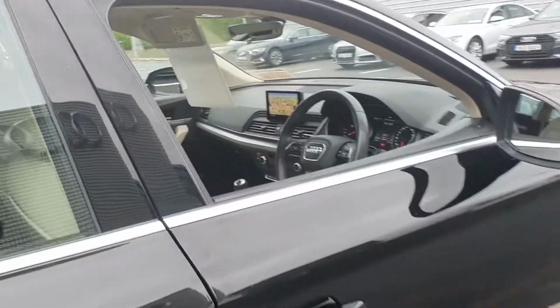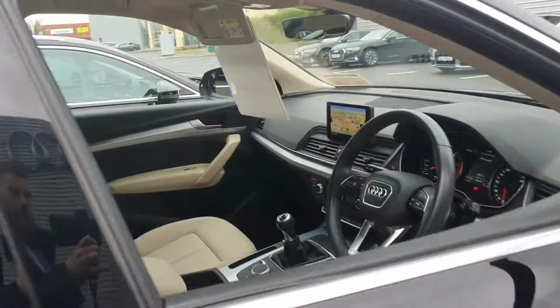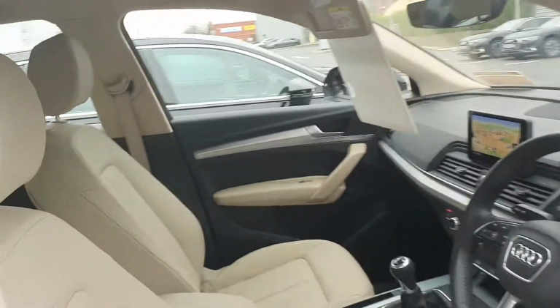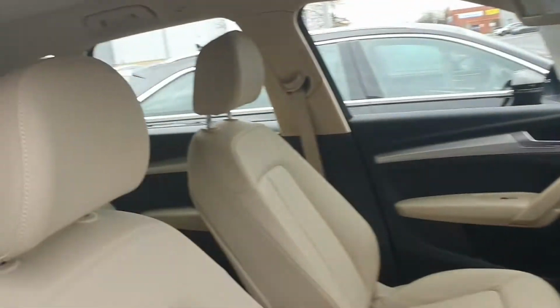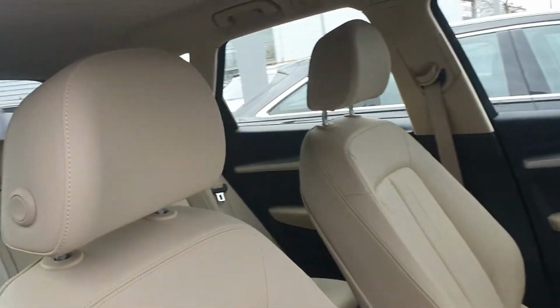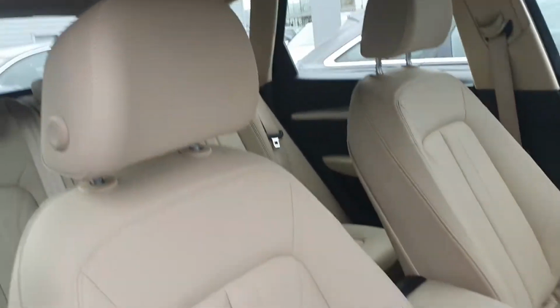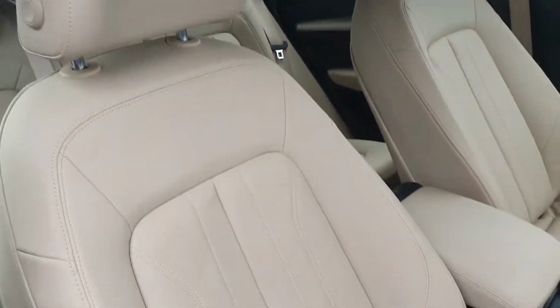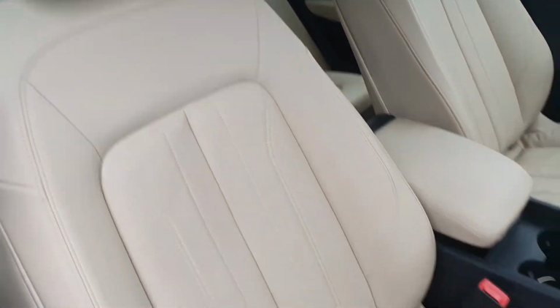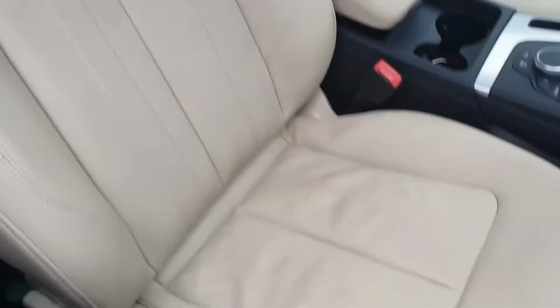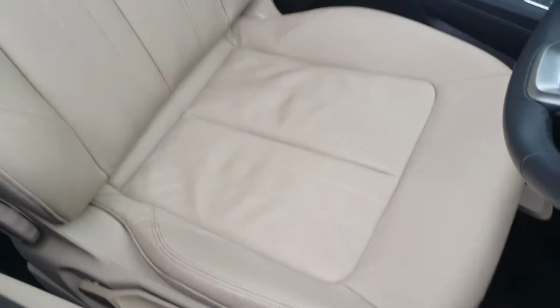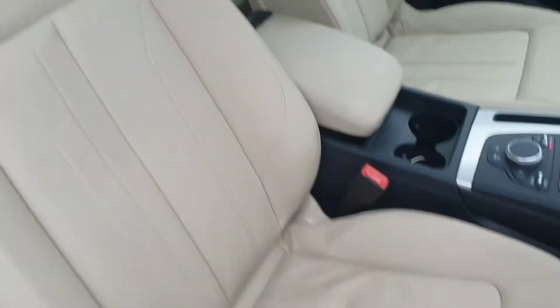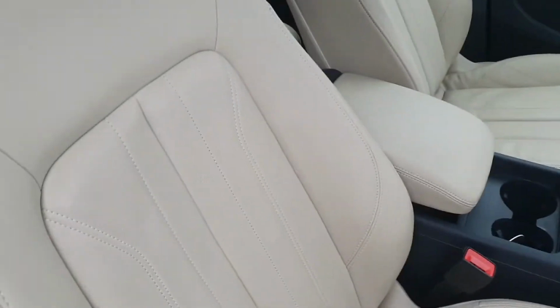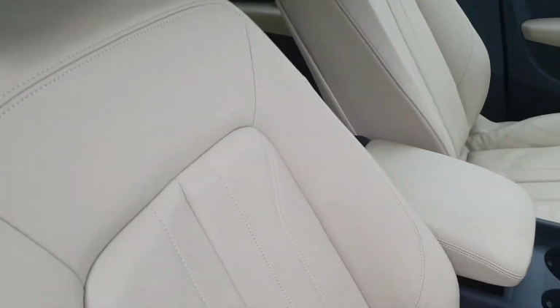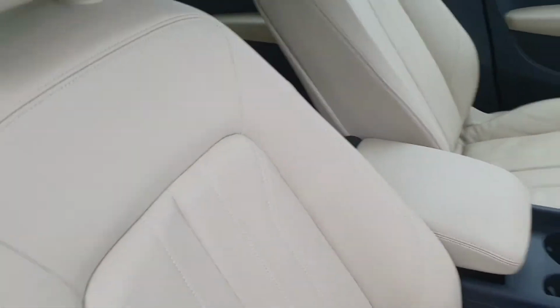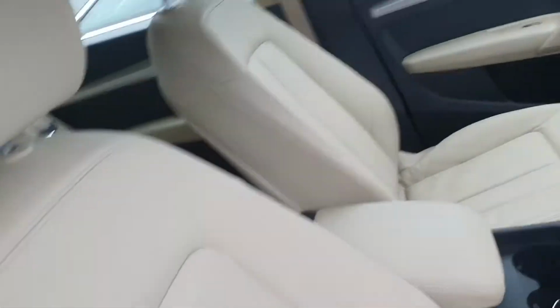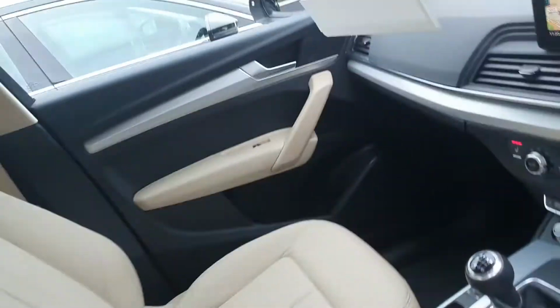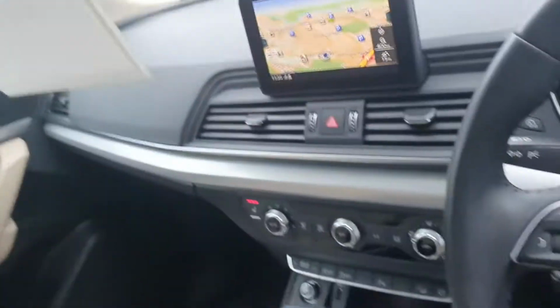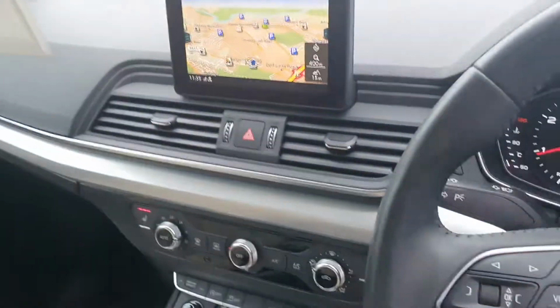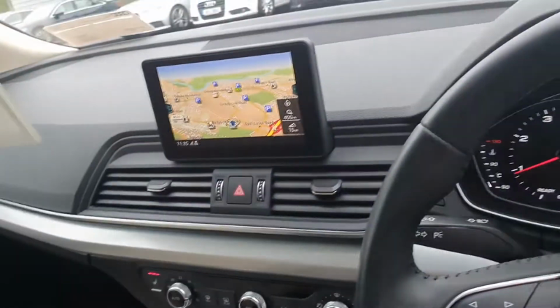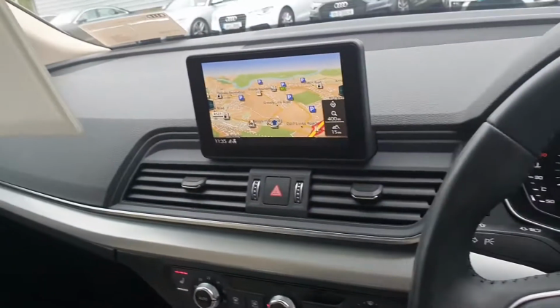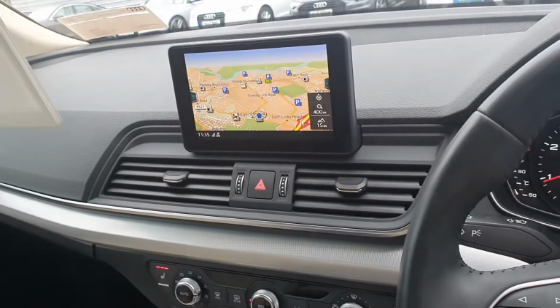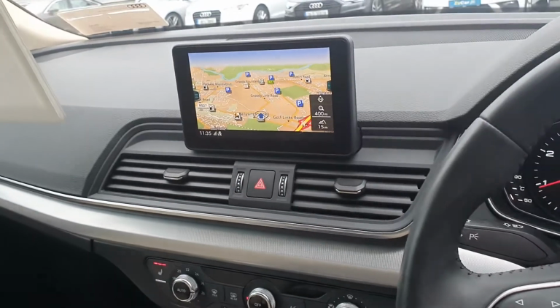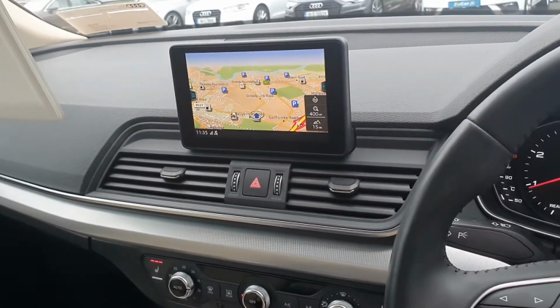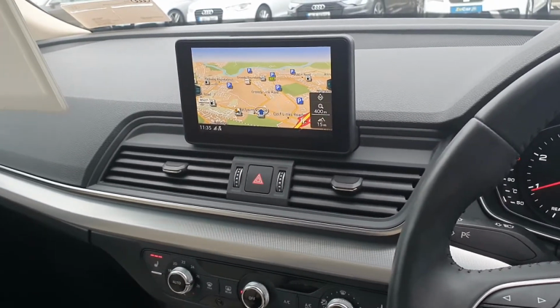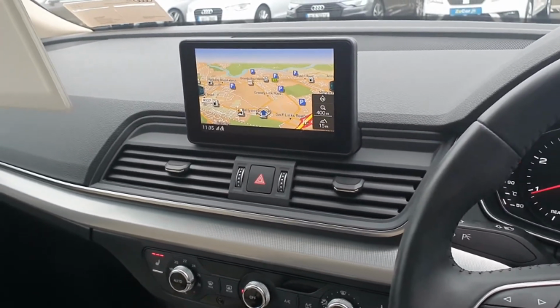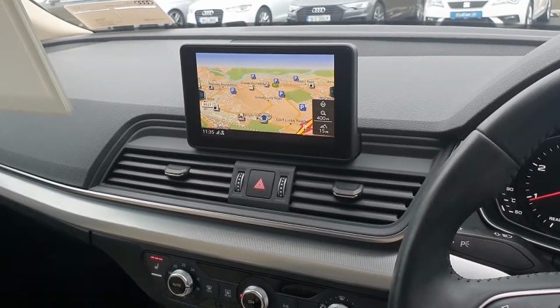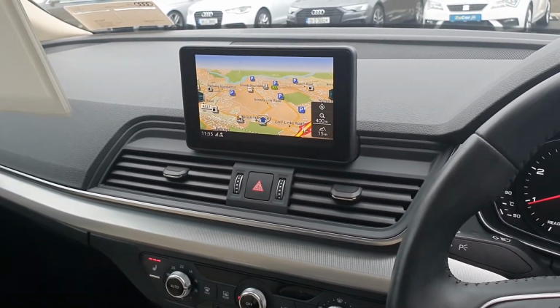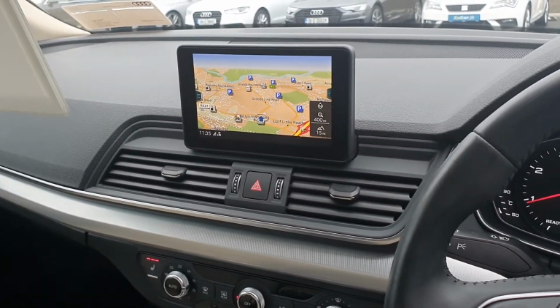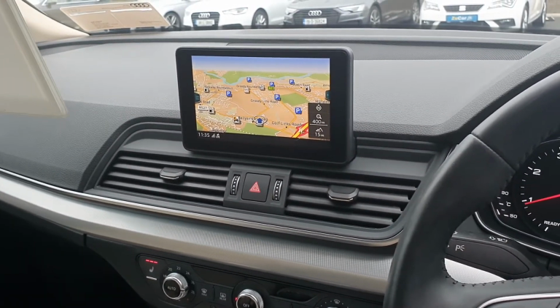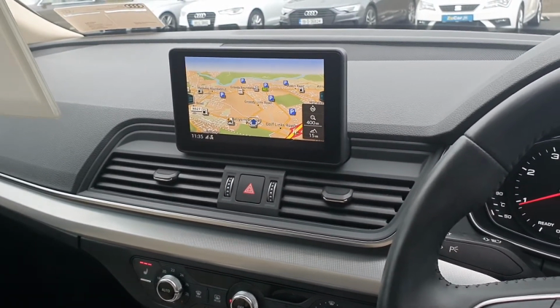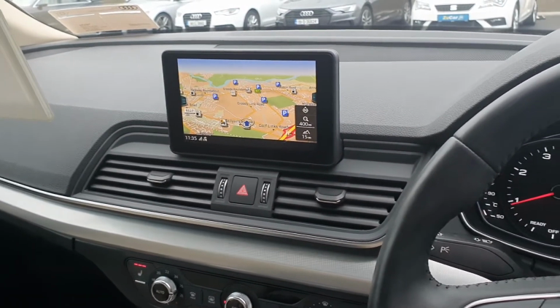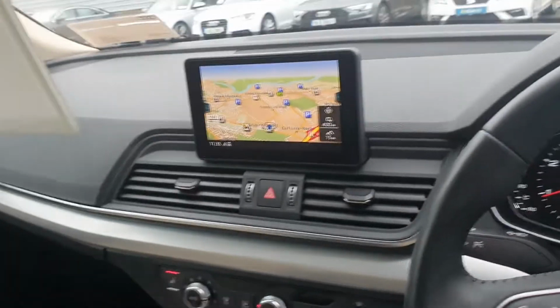A quick look inside the car: we have lovely contrasting beige full leather upholstery. These seats come fully heated. Inside we have features on our screen for satellite navigation and Bluetooth connectivity. We also have a smartphone interface for Apple CarPlay or Android Auto.